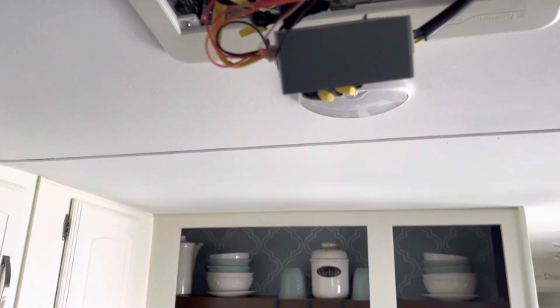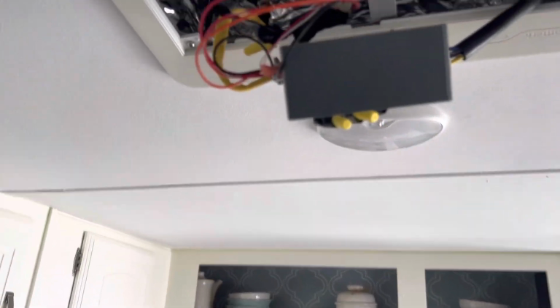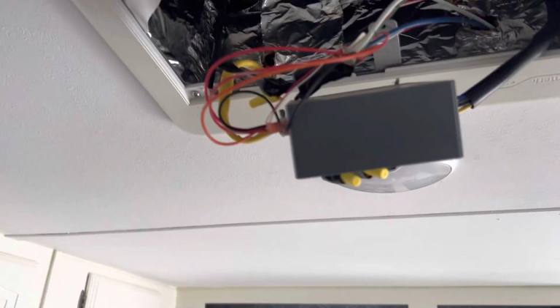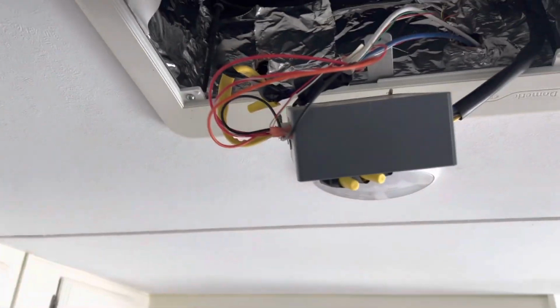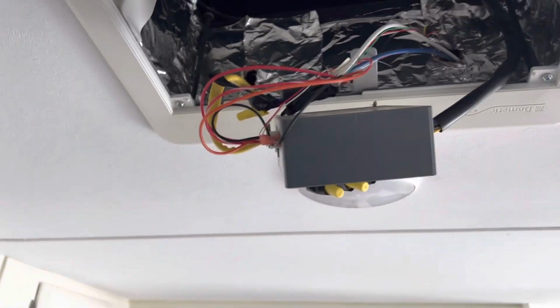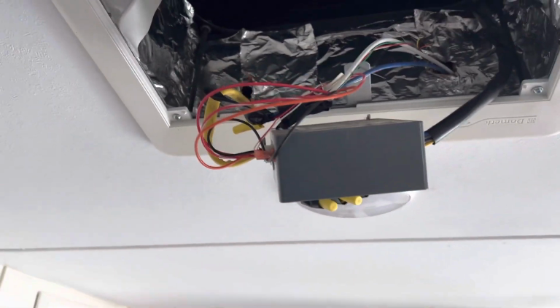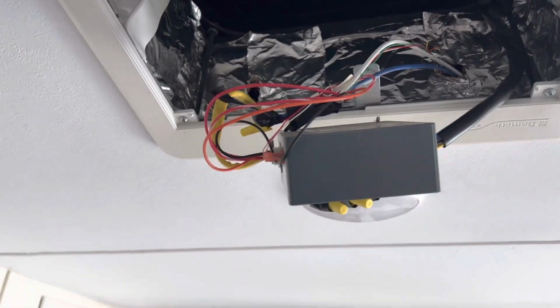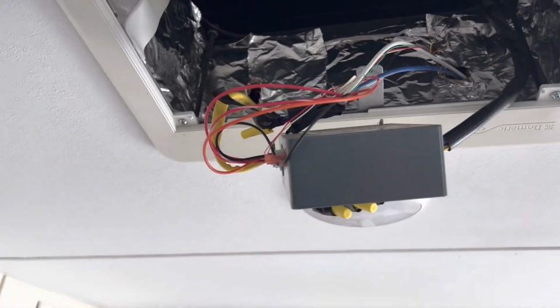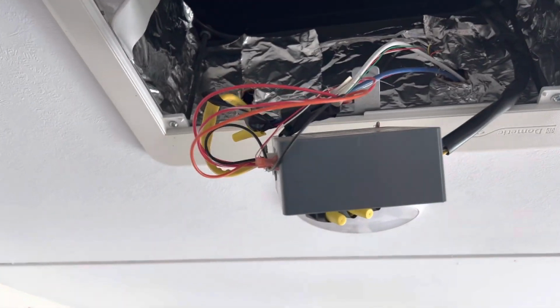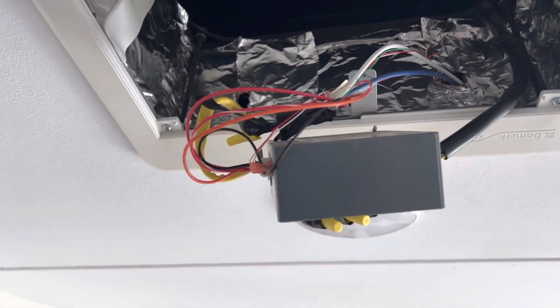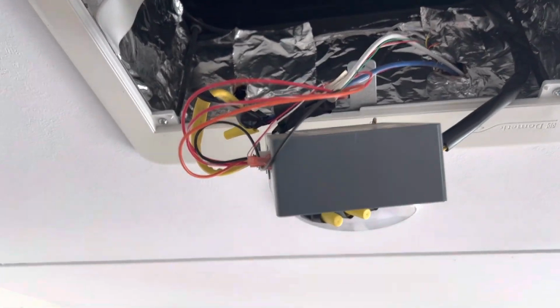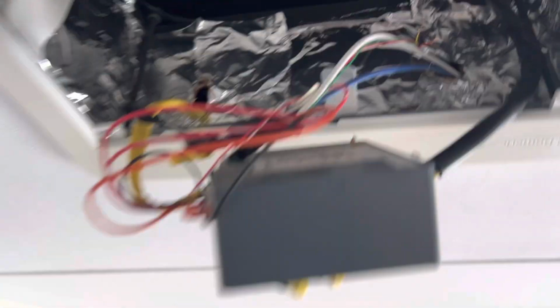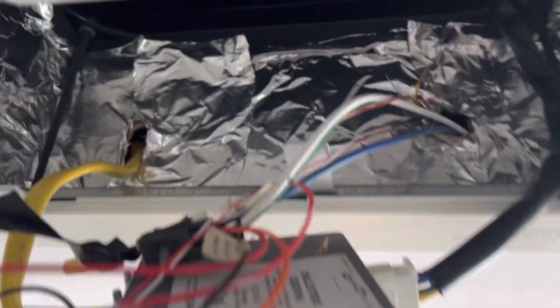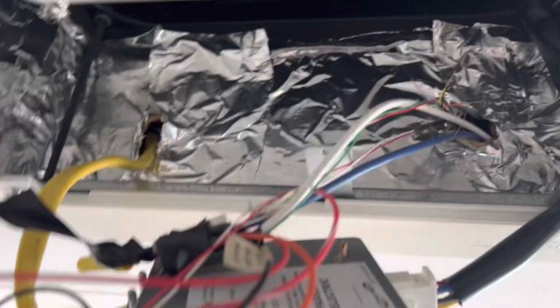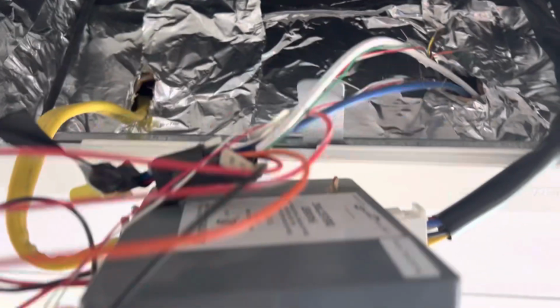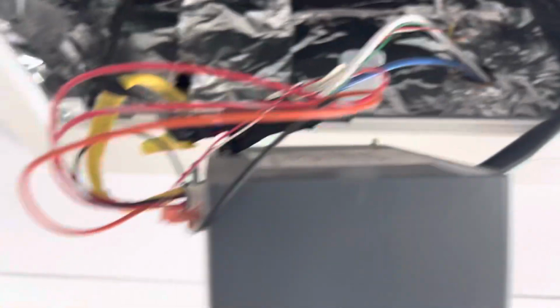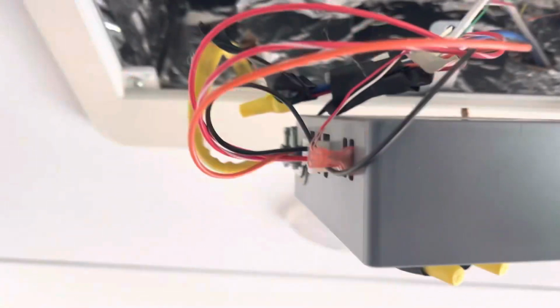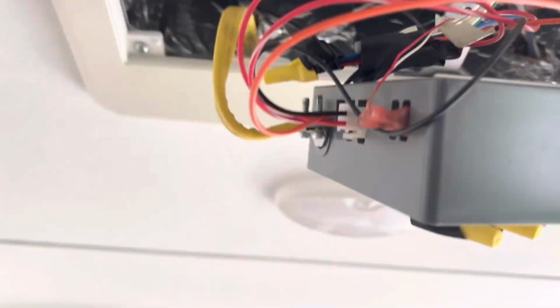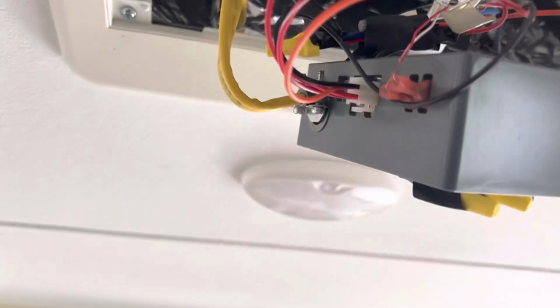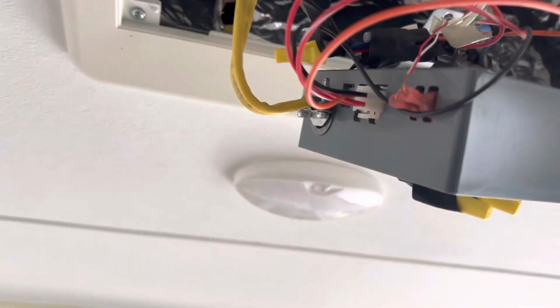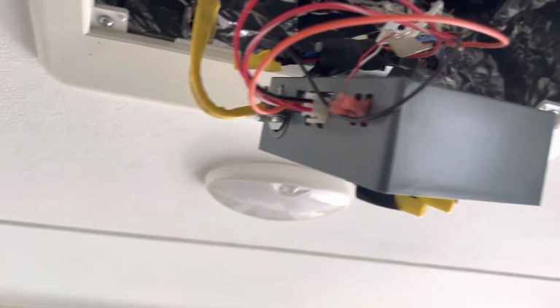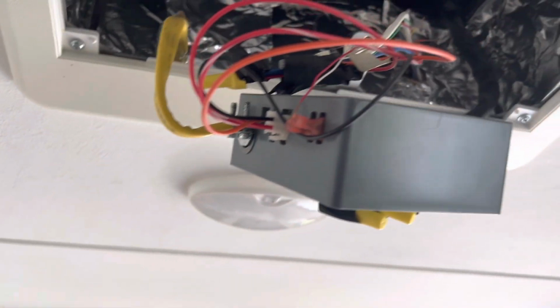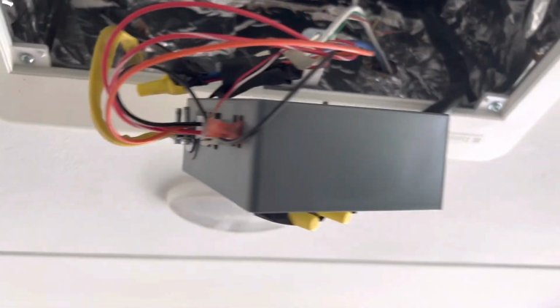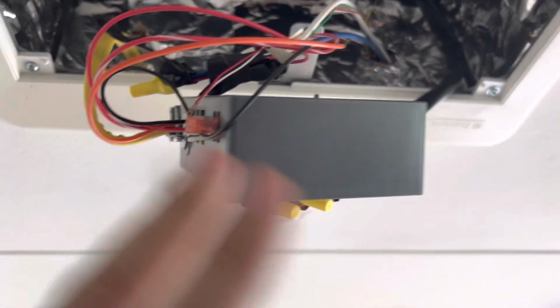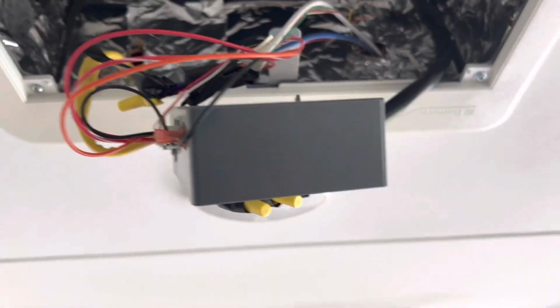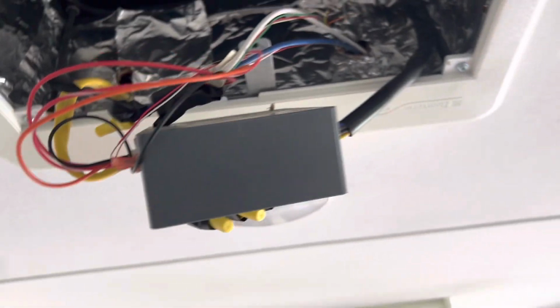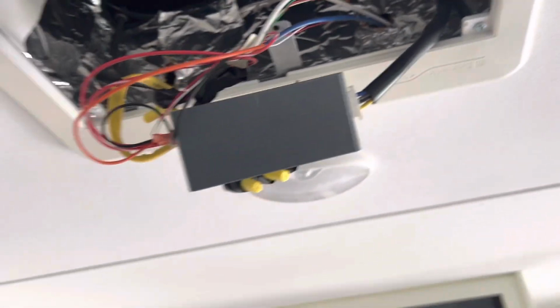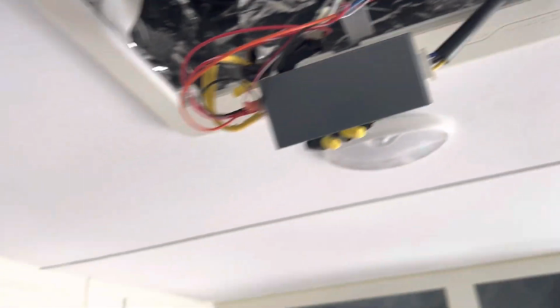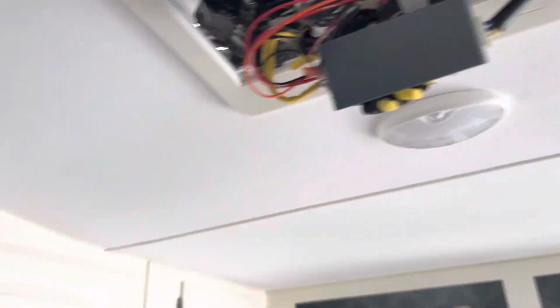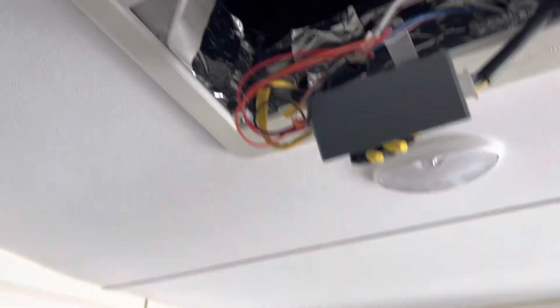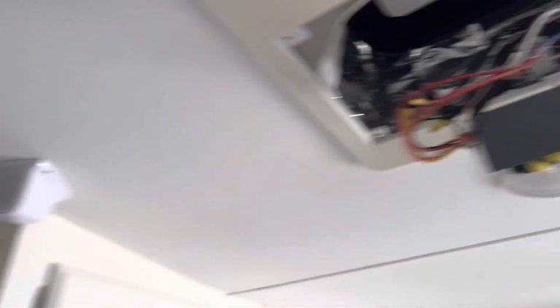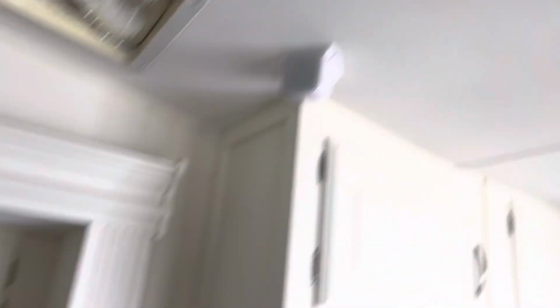Hey guys, Joey here. We're working on a Dometic RV air conditioner. The thermistor is something that we're going to test — it runs nonstop, never shuts off.